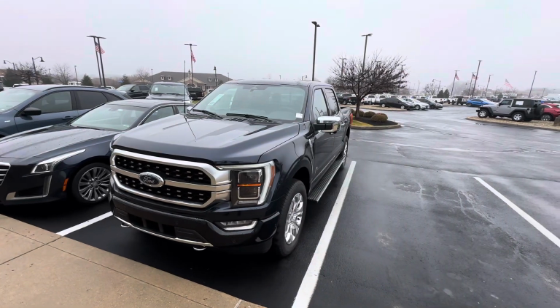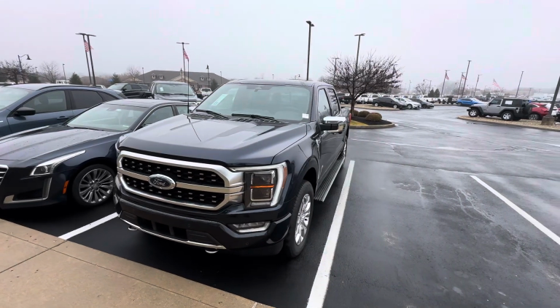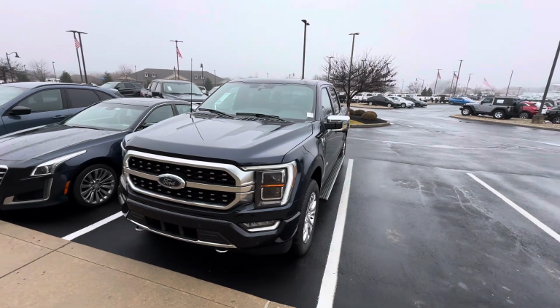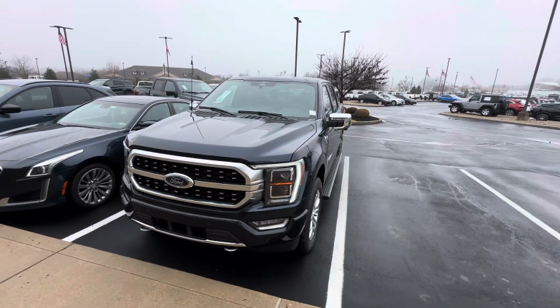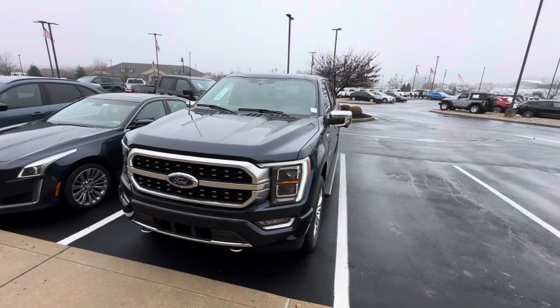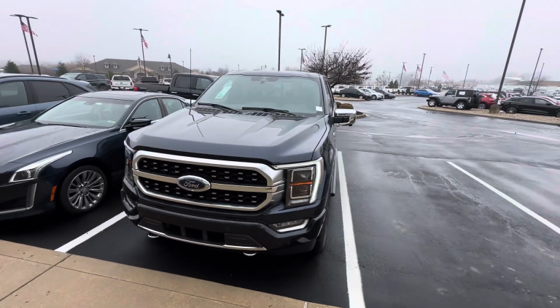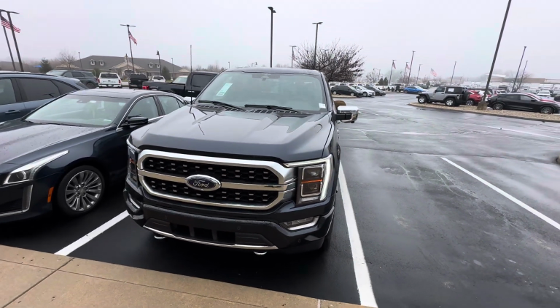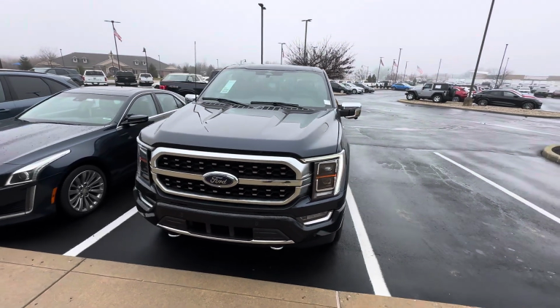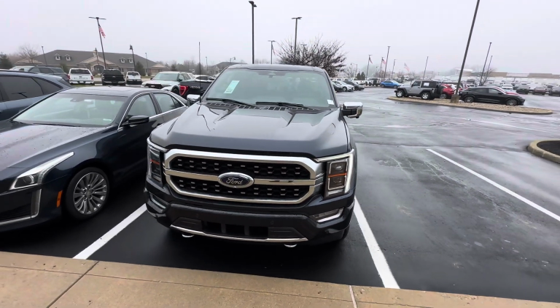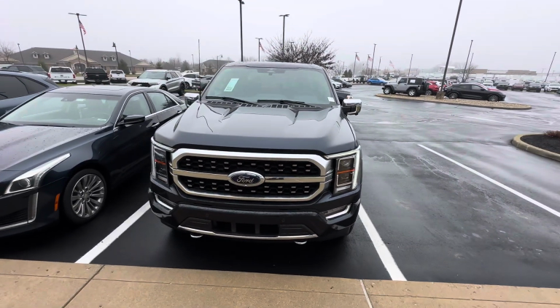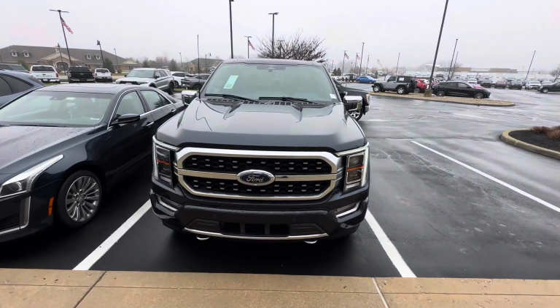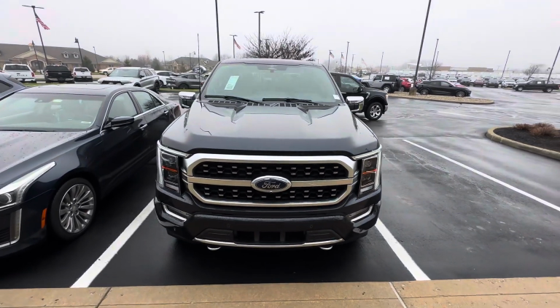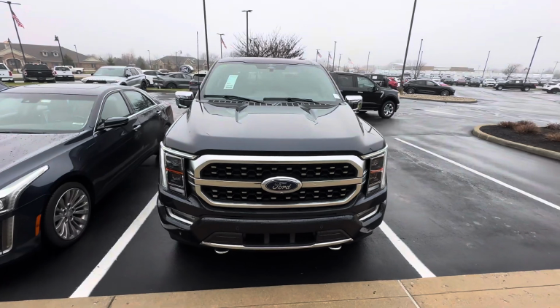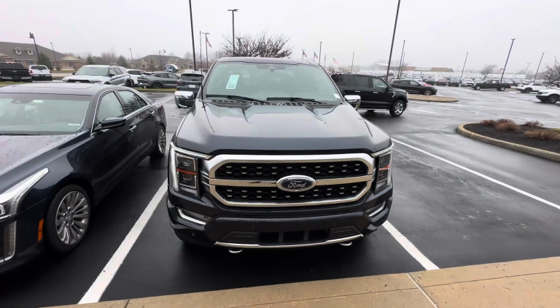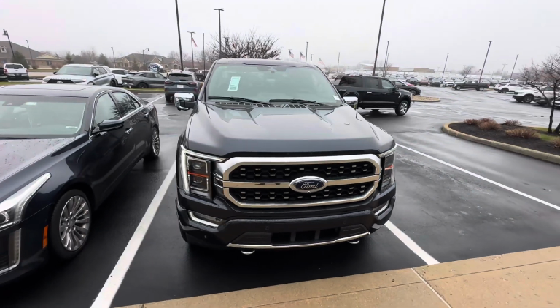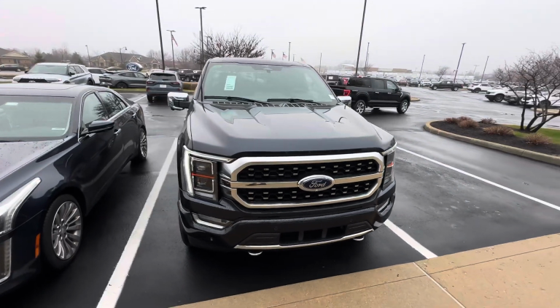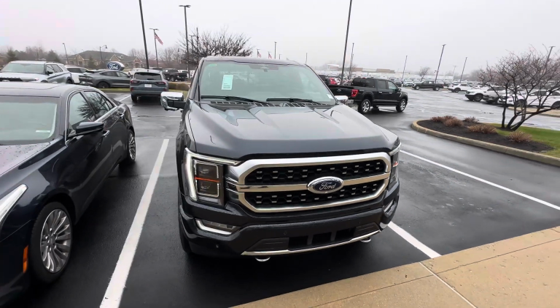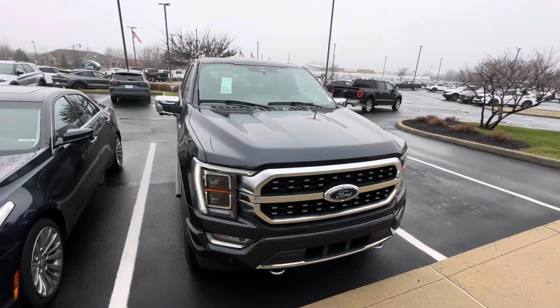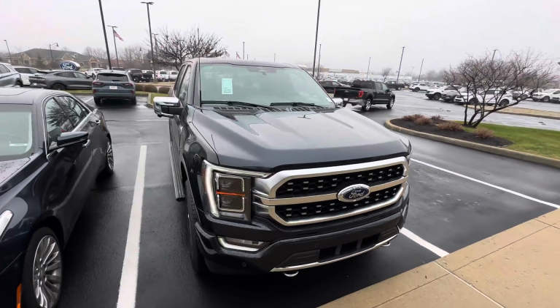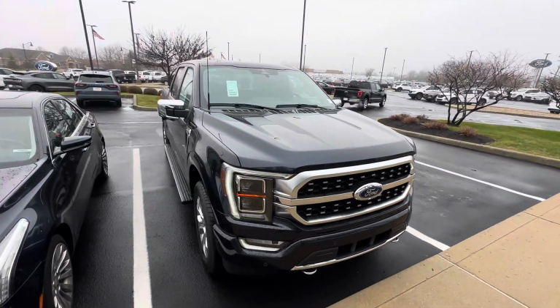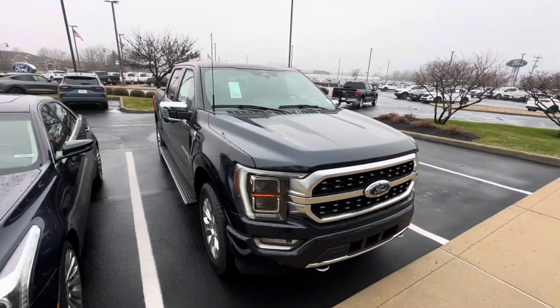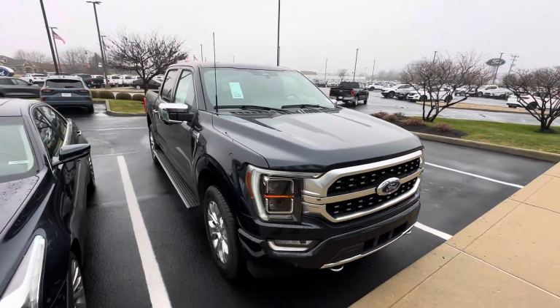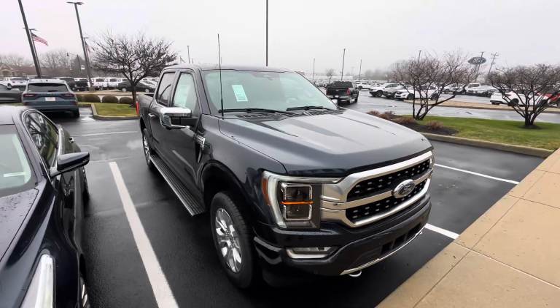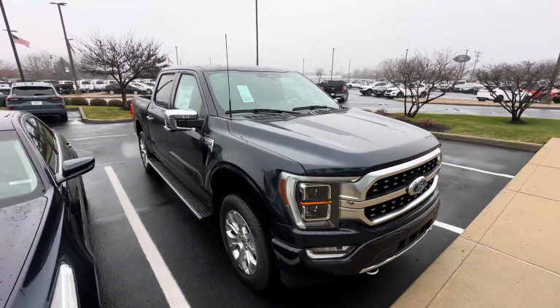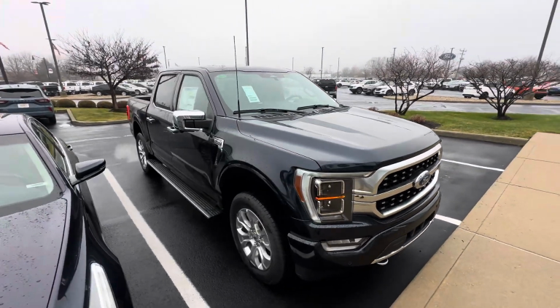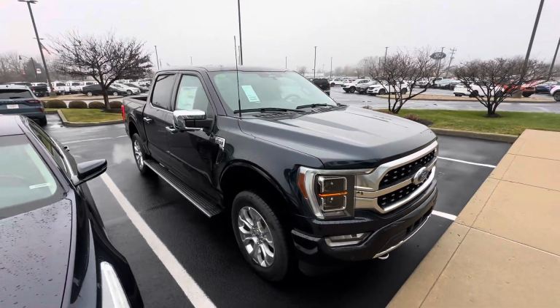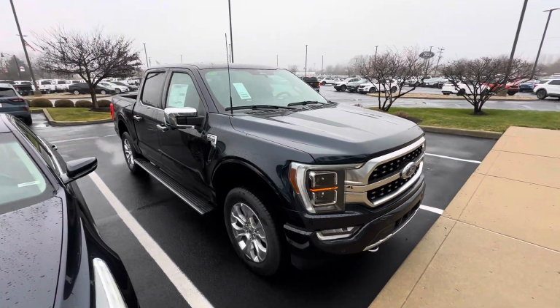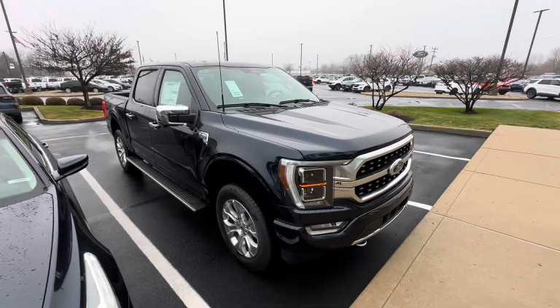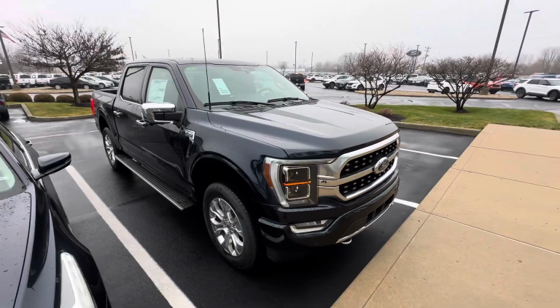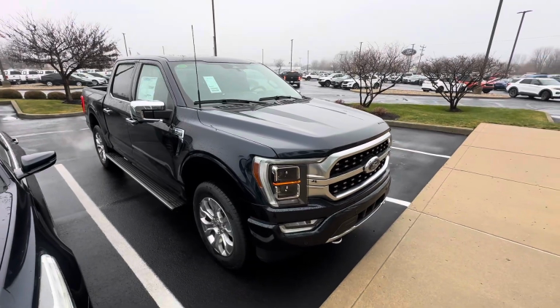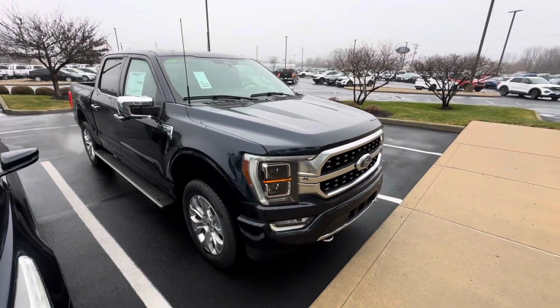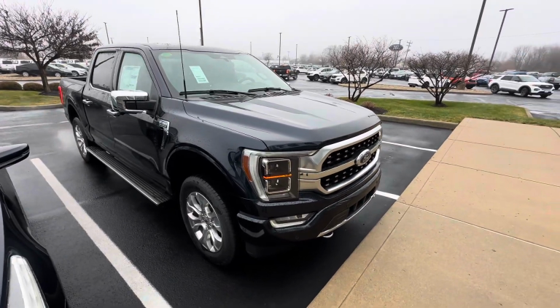Good afternoon. This is Scott Halfway here with Bill Estes Ford here in Brownsburg, Indiana. I'm going to make a nice walk-around video here for you on this brand new F-150 Platinum 2023.